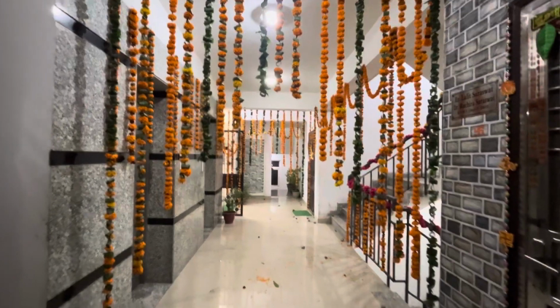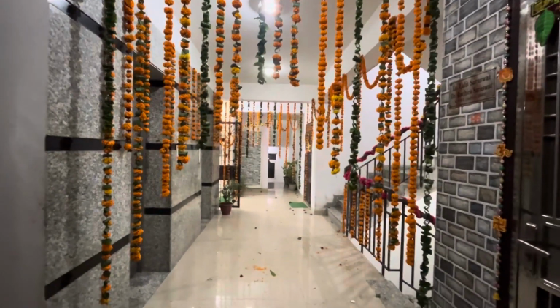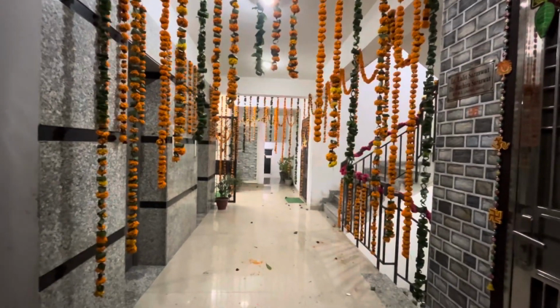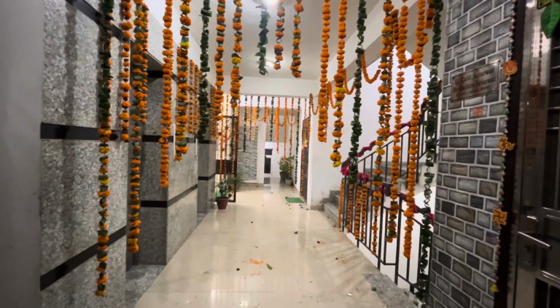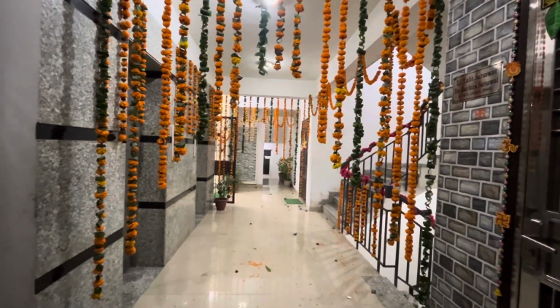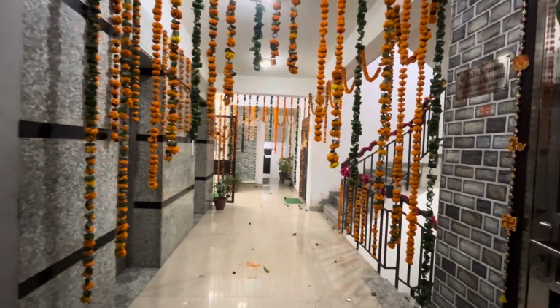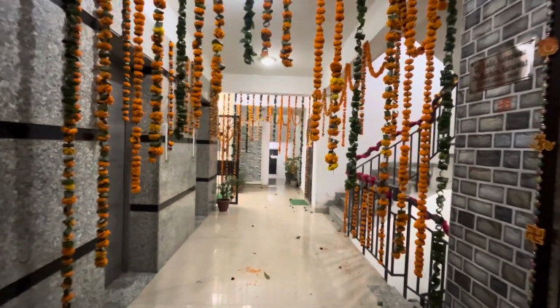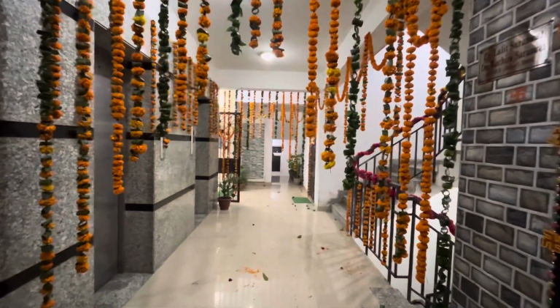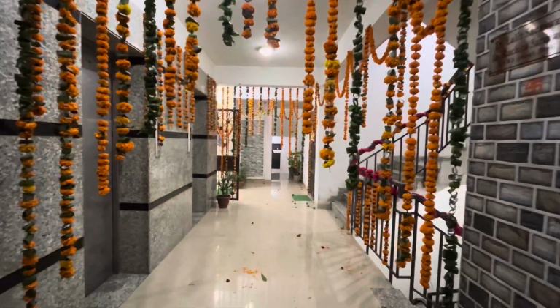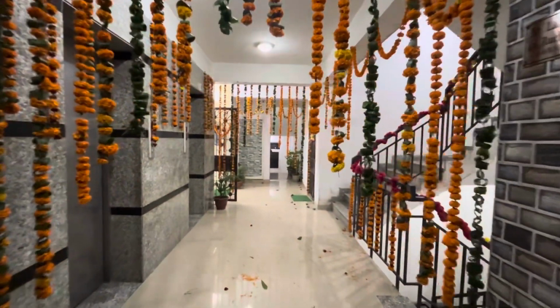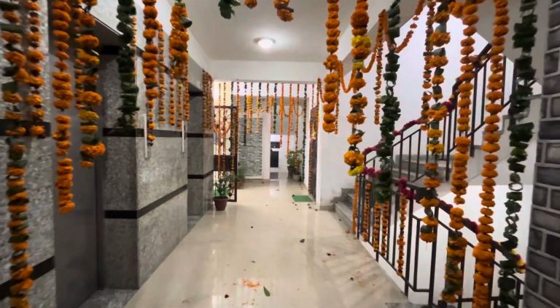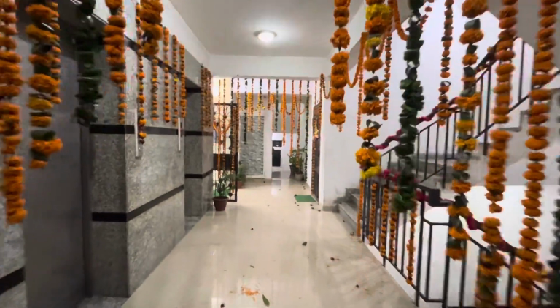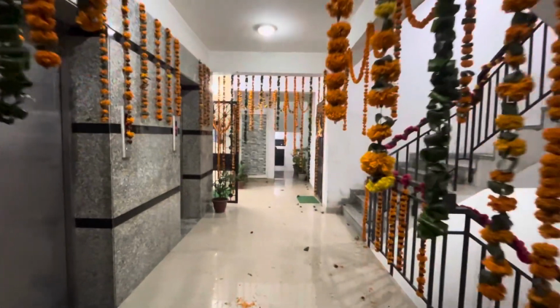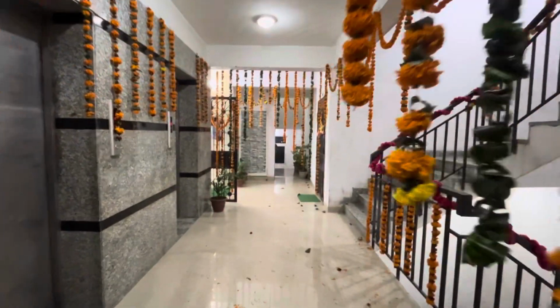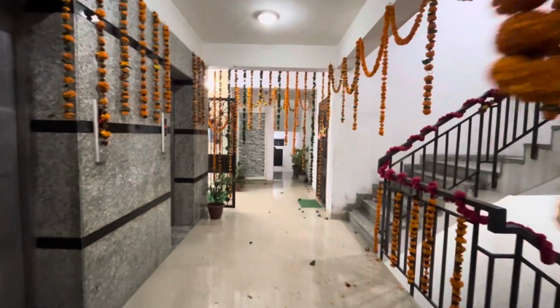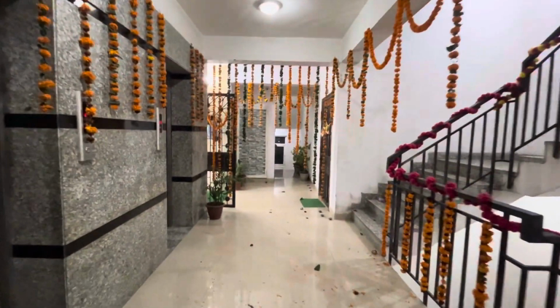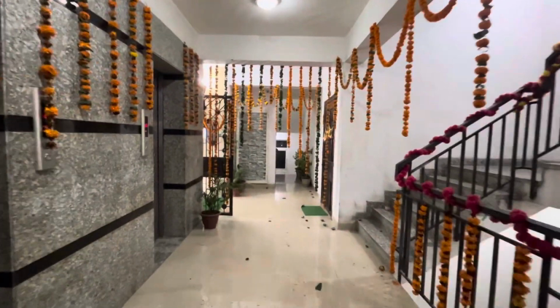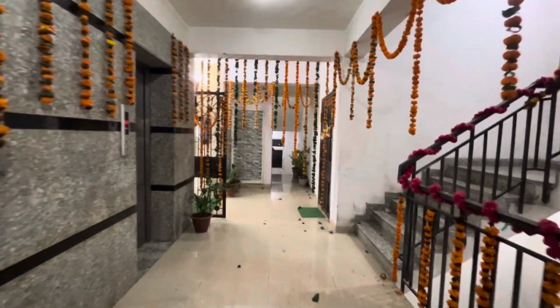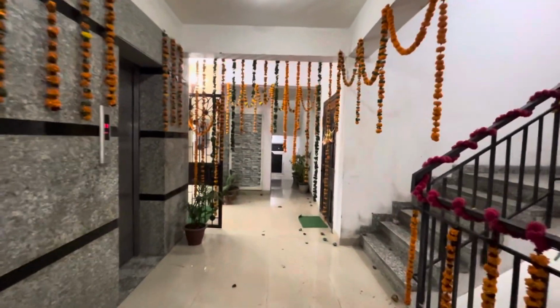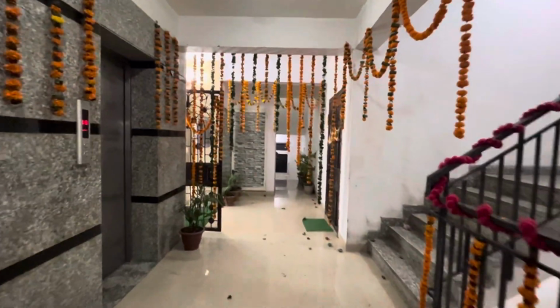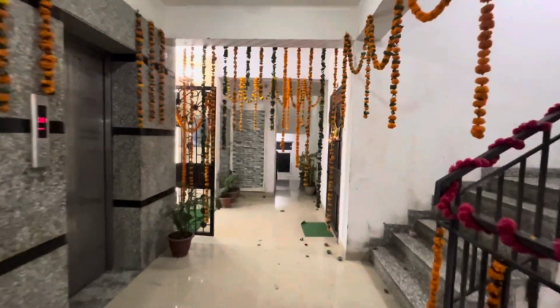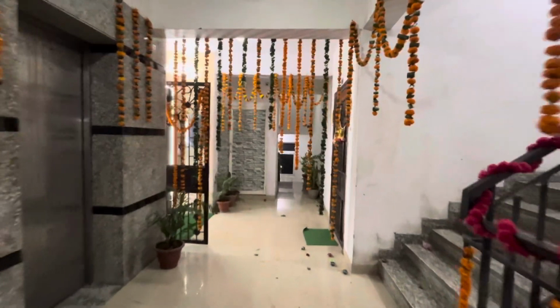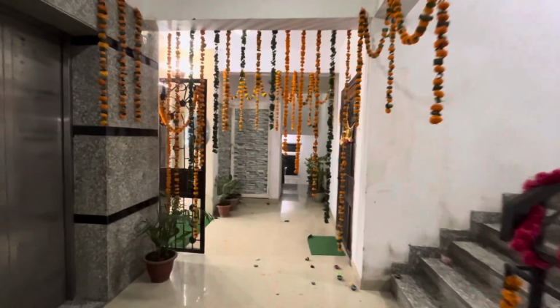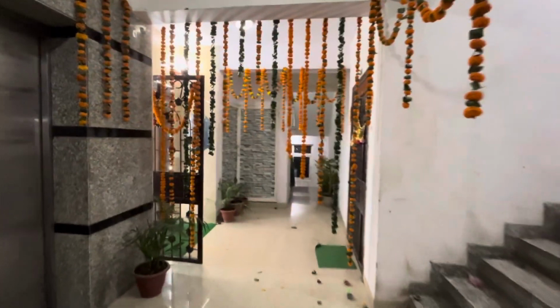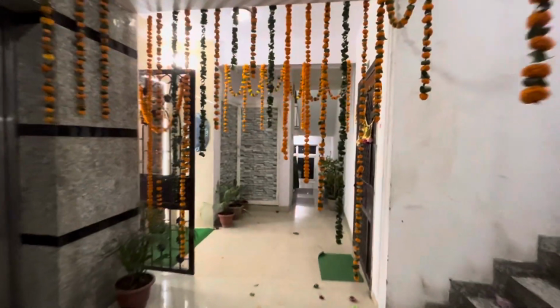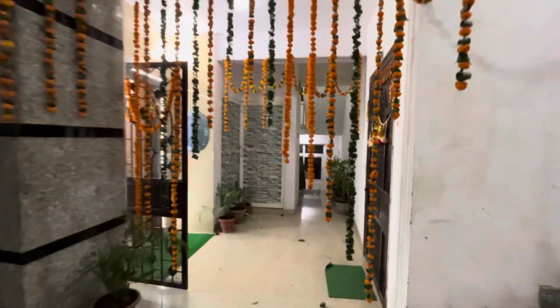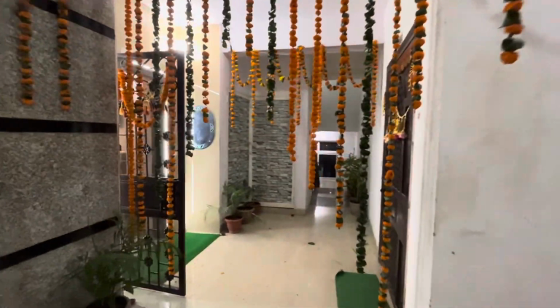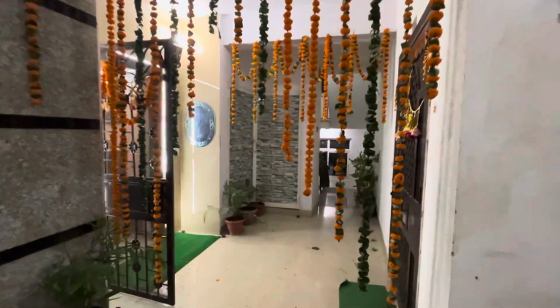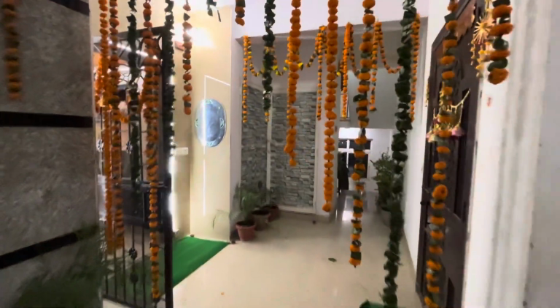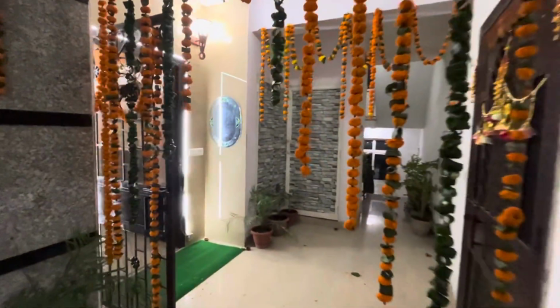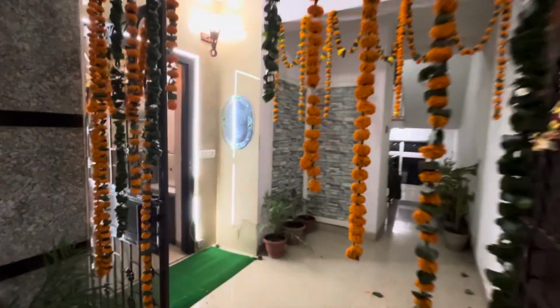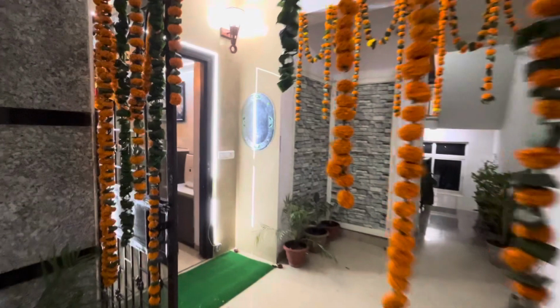Hi guys, welcome back to the Adyan Vyan Show. Today I am going to go for a home tour of Adyan Vyan's home on the occasion of the Diwali festival.